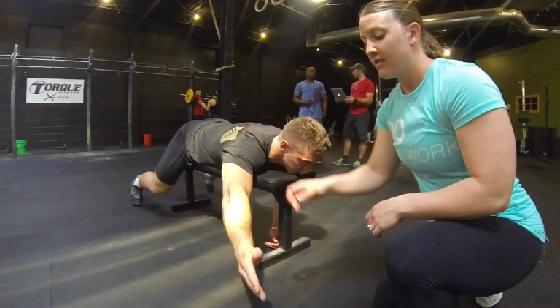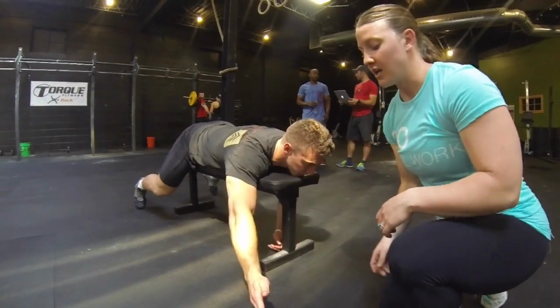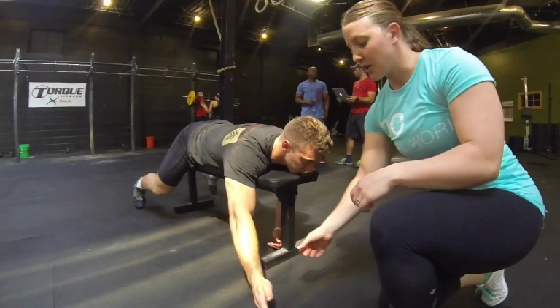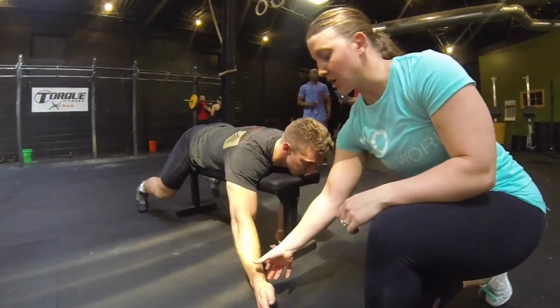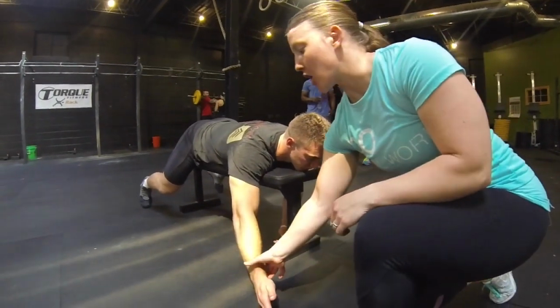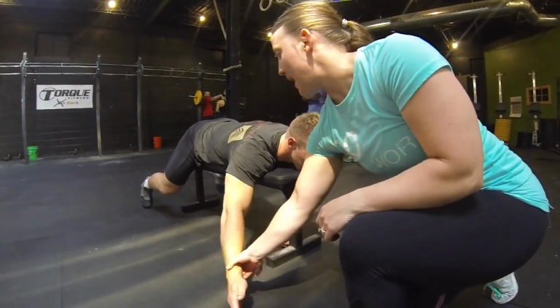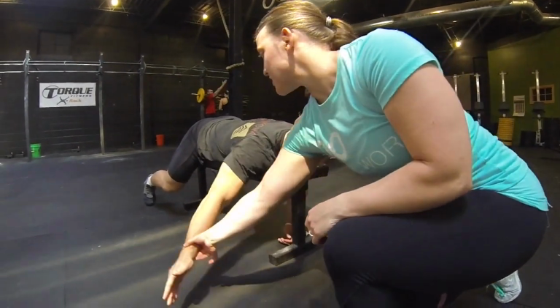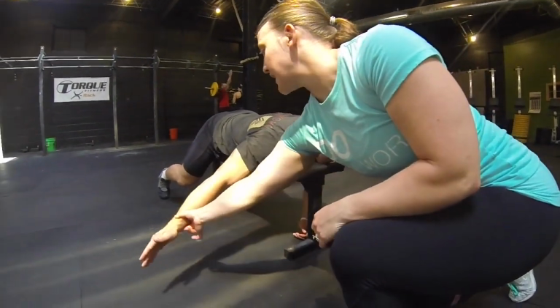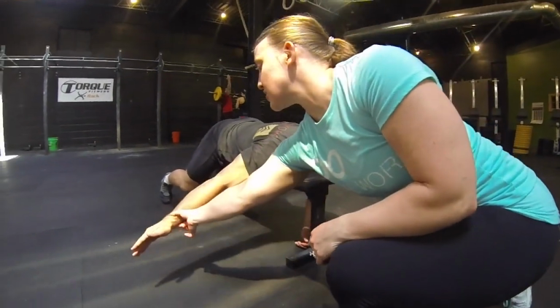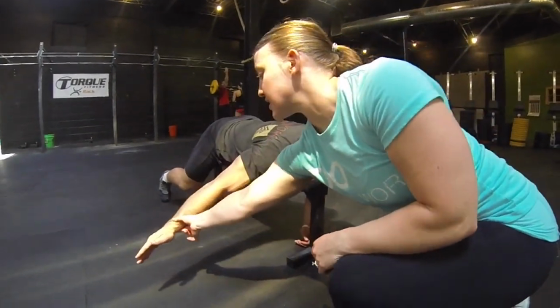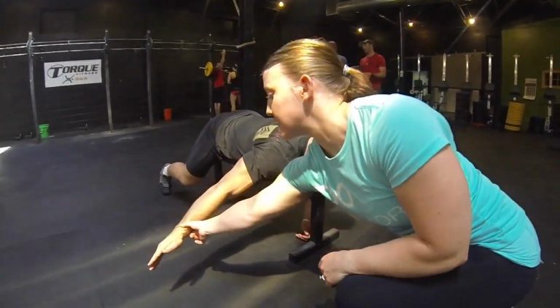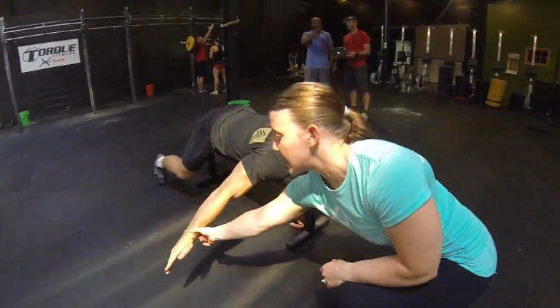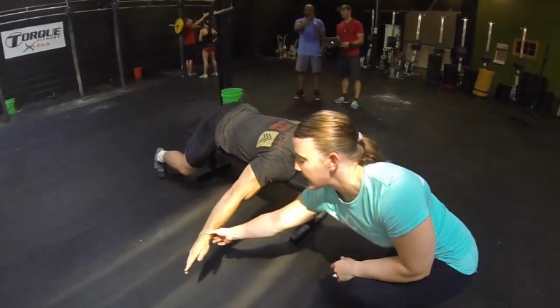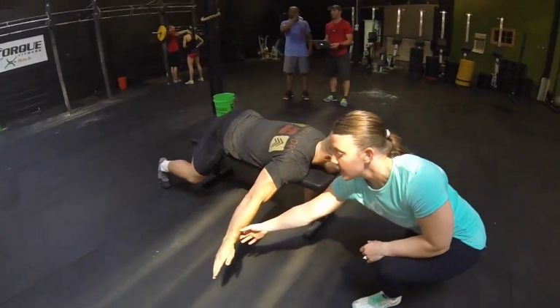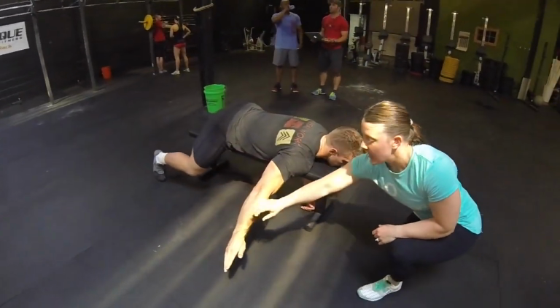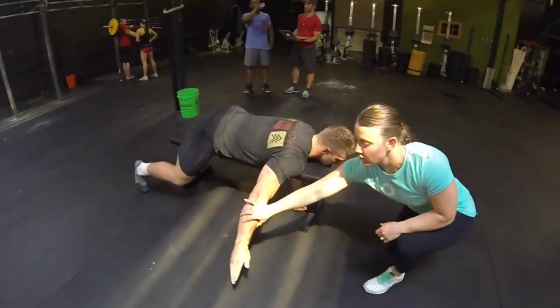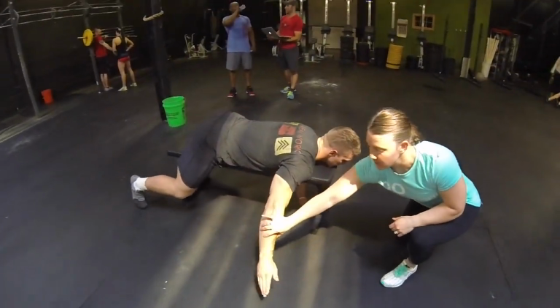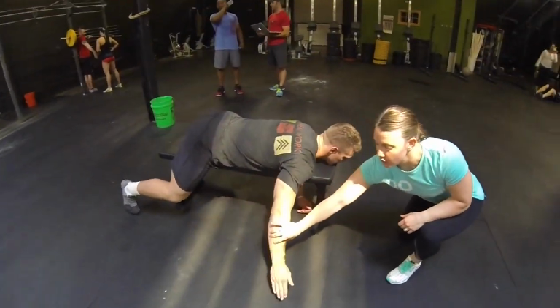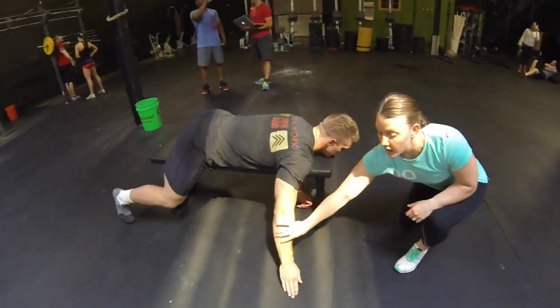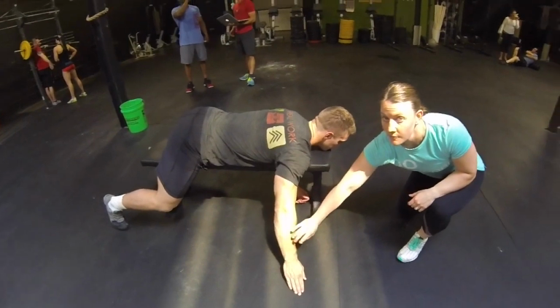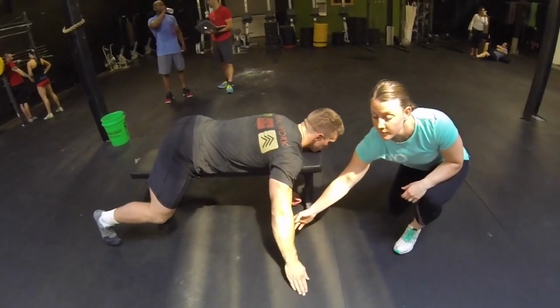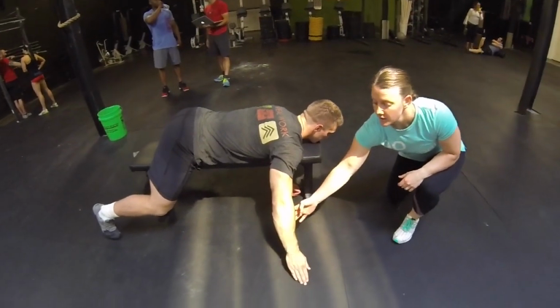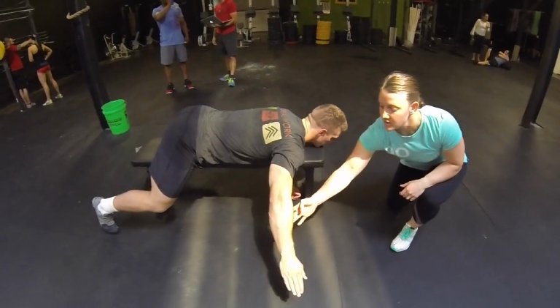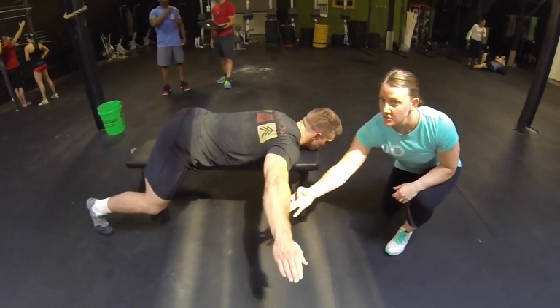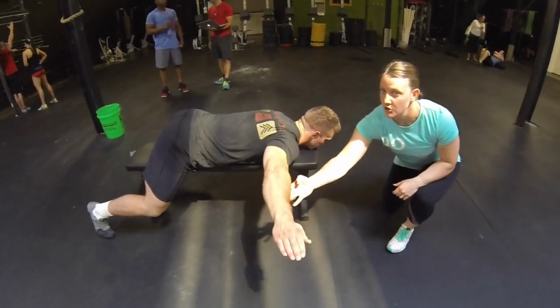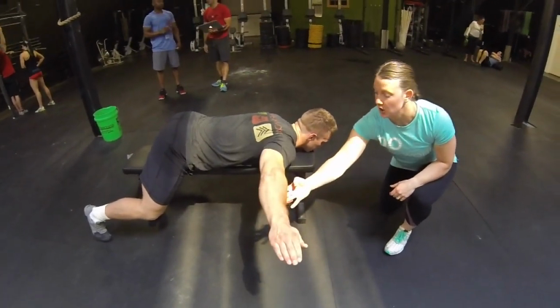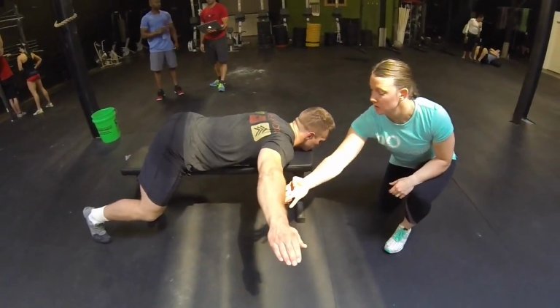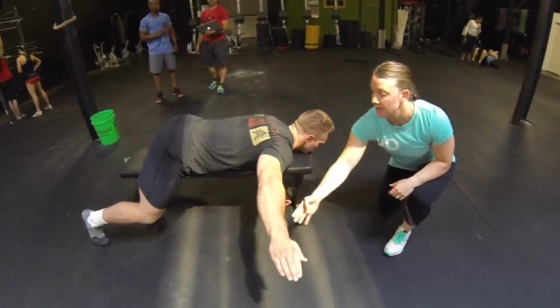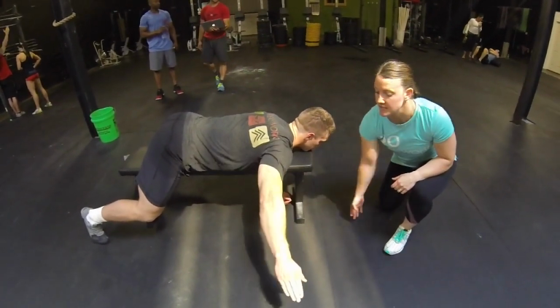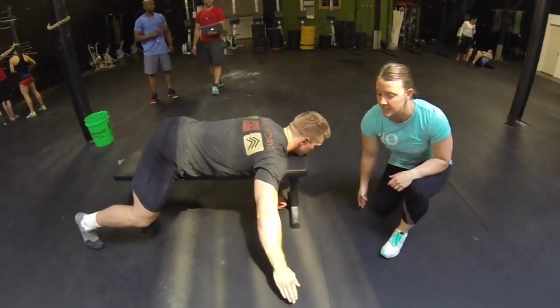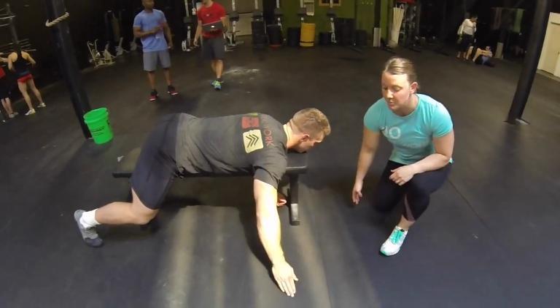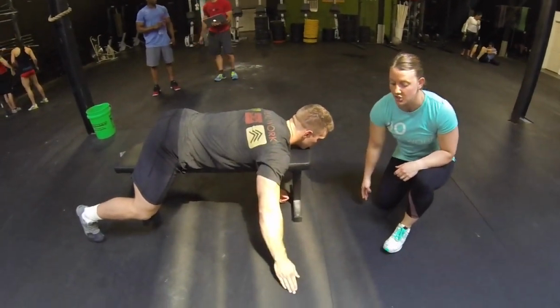Then bring your arm out to 90 degrees on the side and go from the floor to neutral. This is the T position.